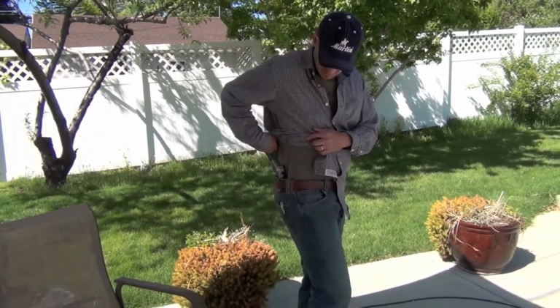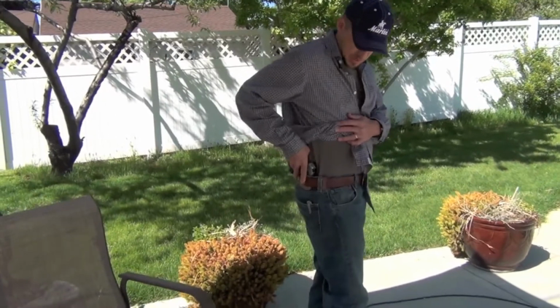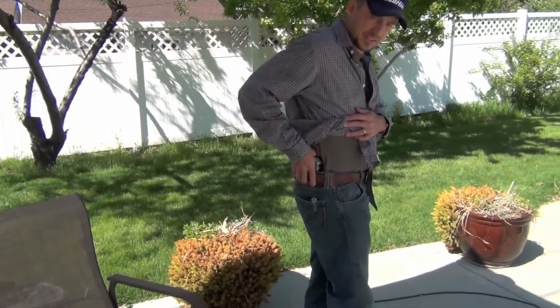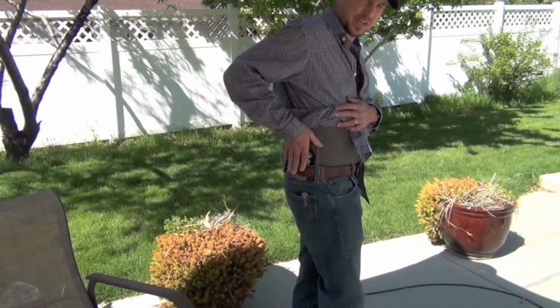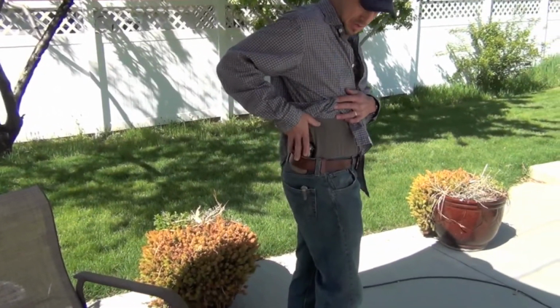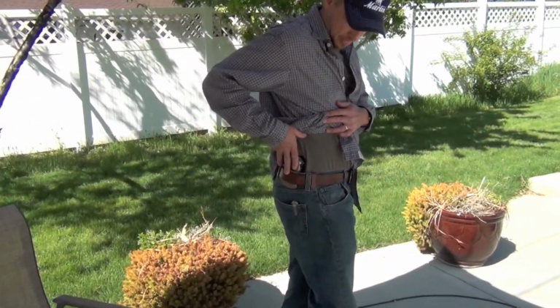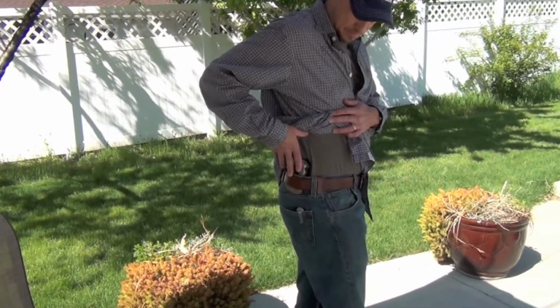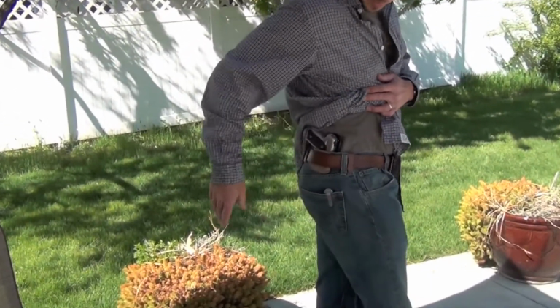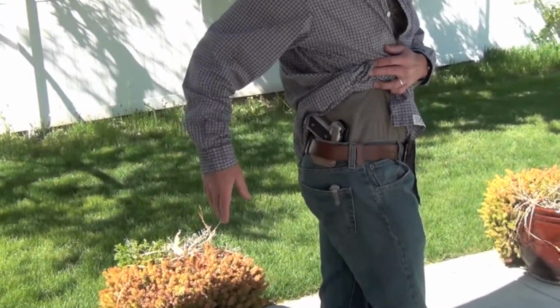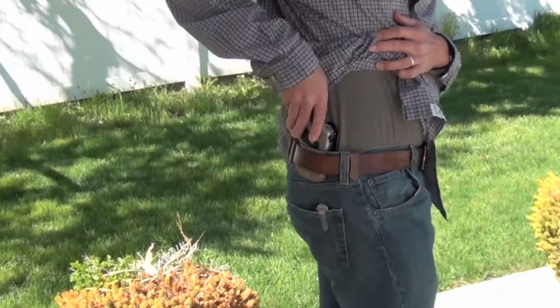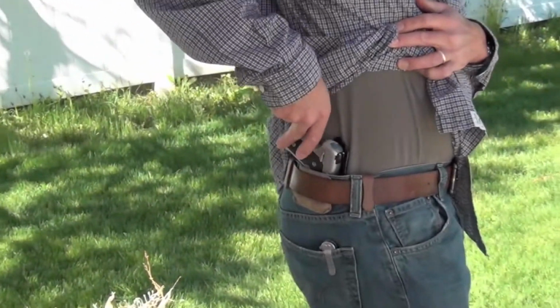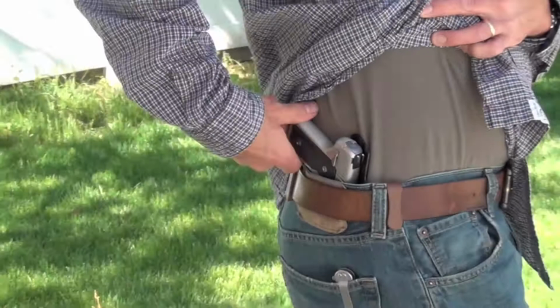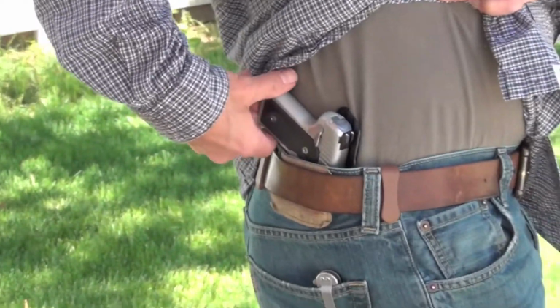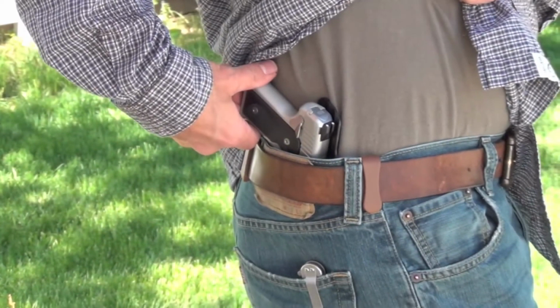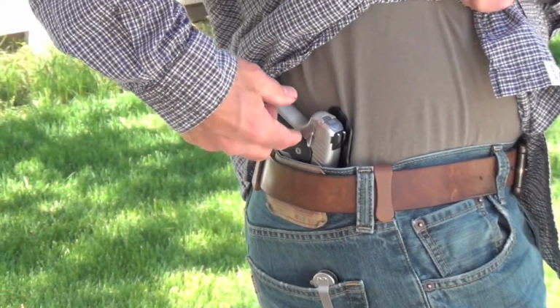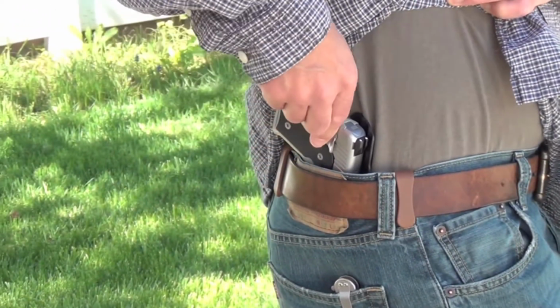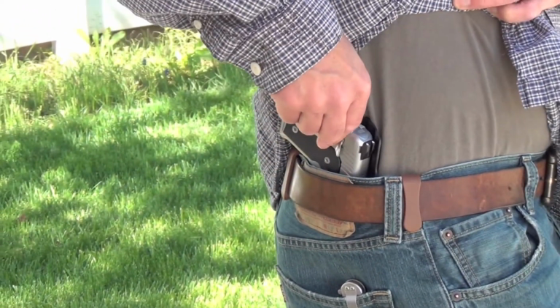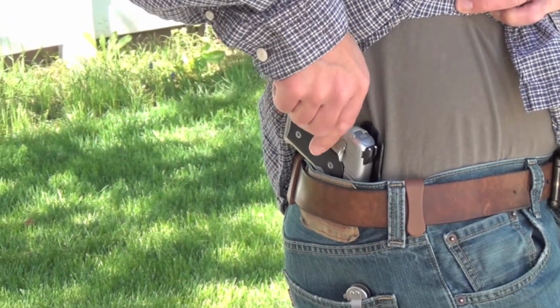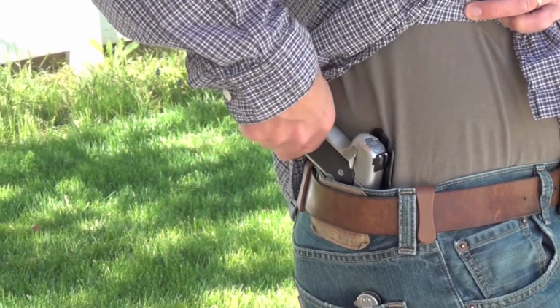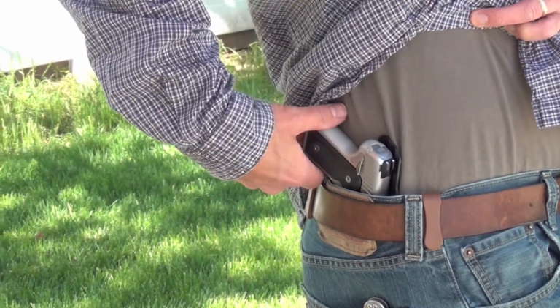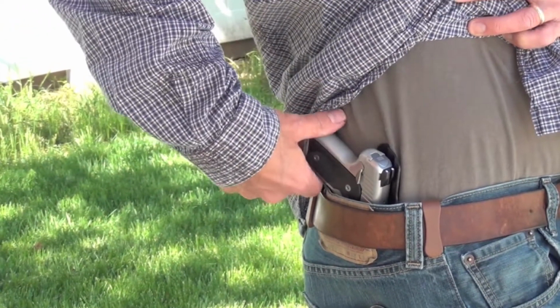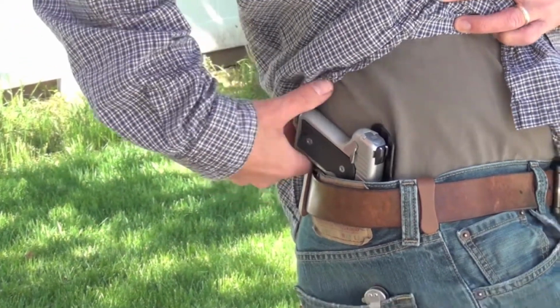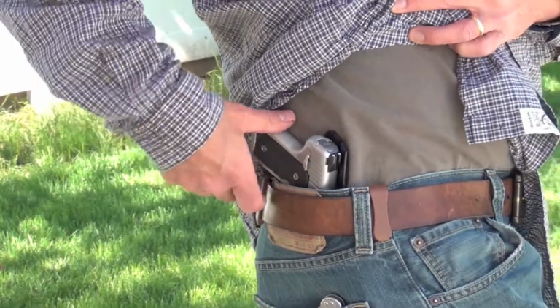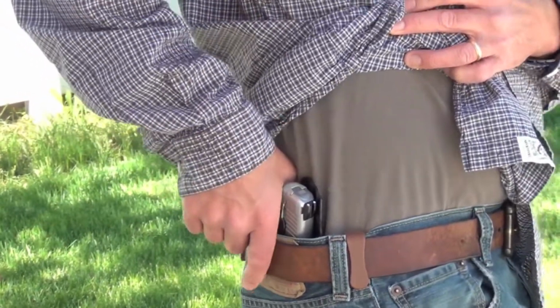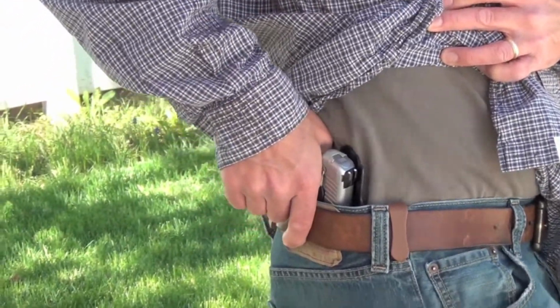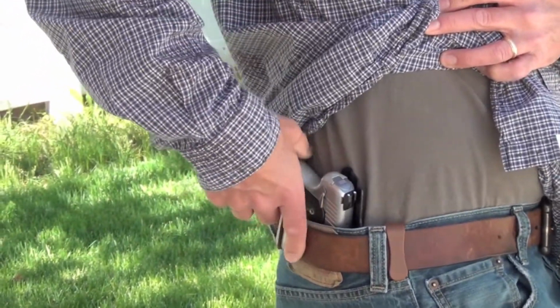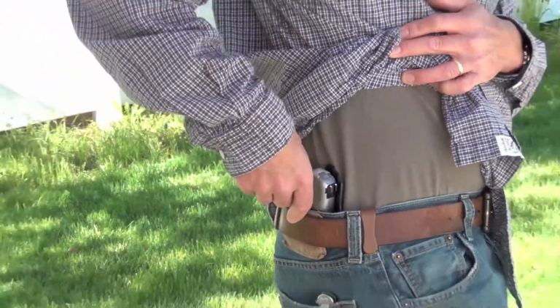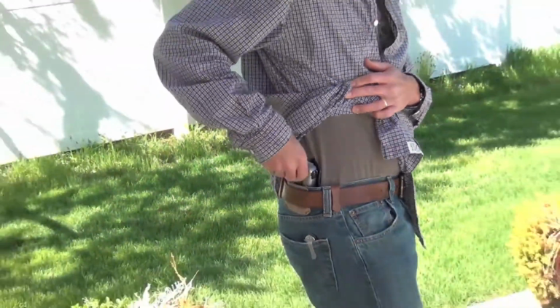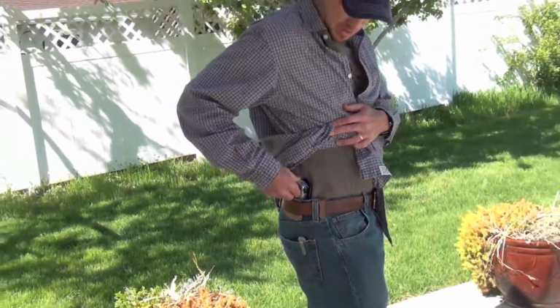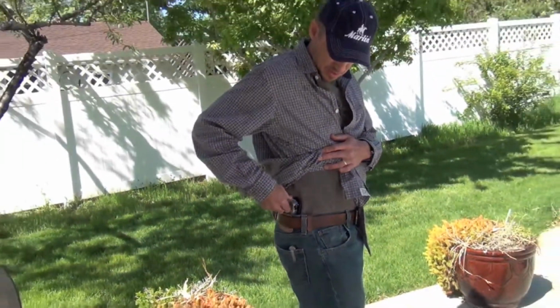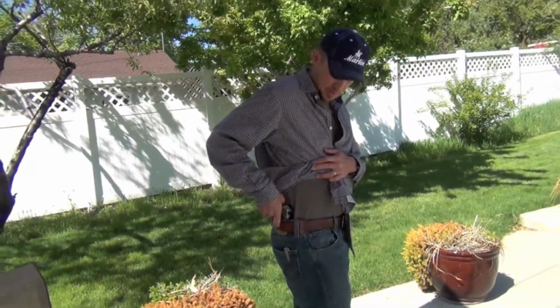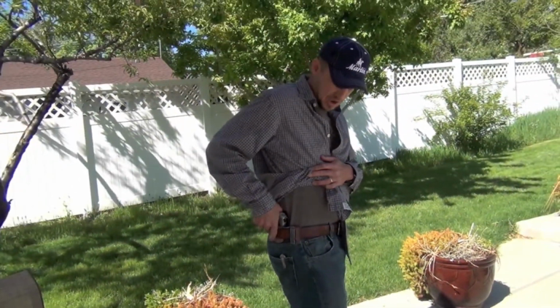This is my inside-the-waistband concealed carry holster for my Solo Carry, and it's made by CompTac — that's C-O-M-P-T-A-C dot com. They're a good Texas company, I wanted to give them a little shout out.